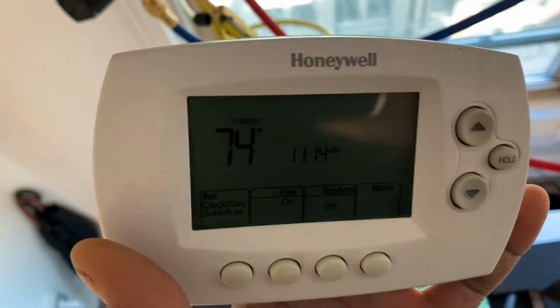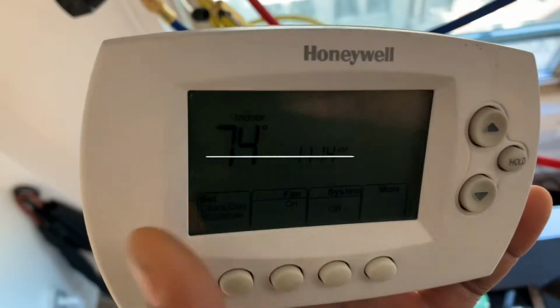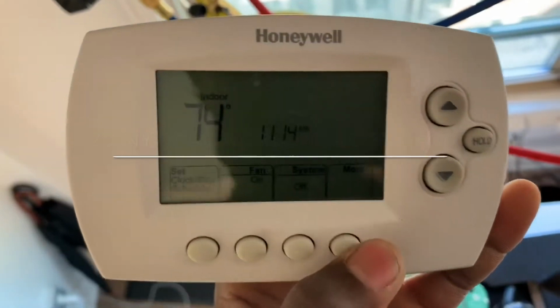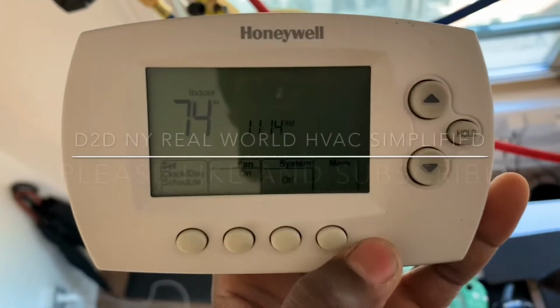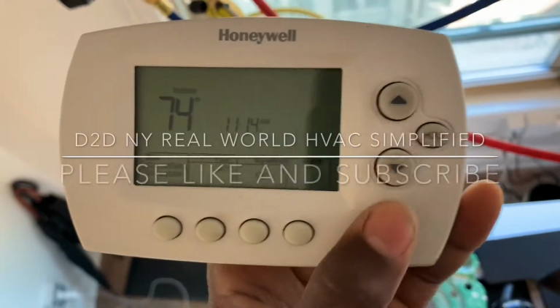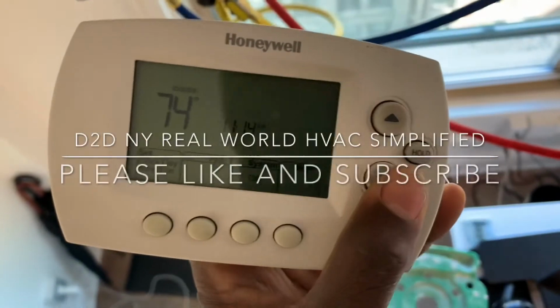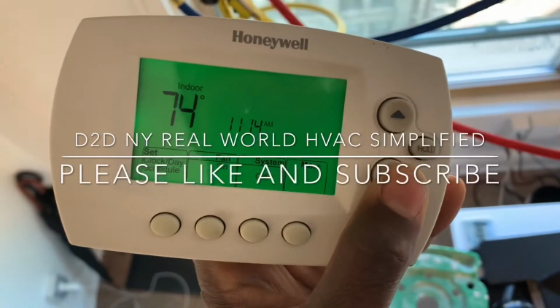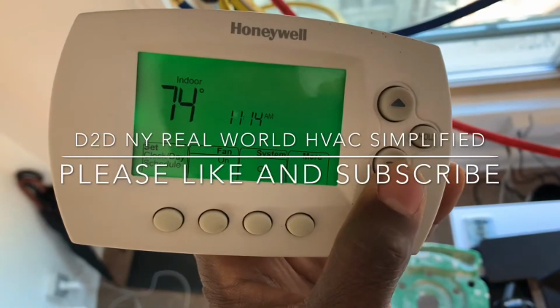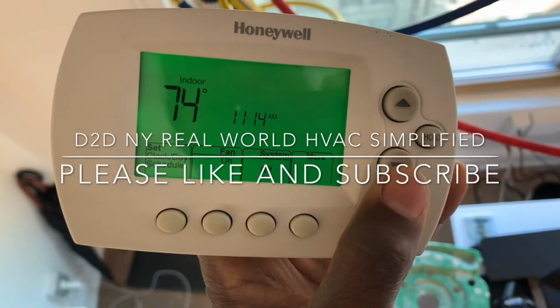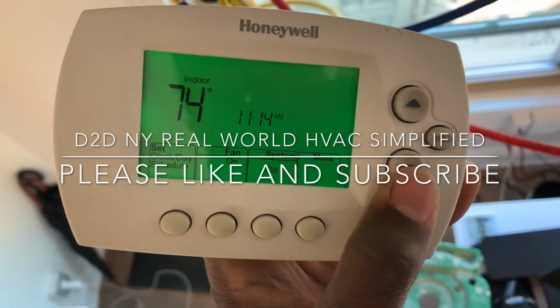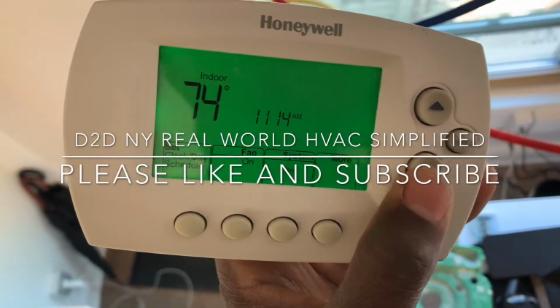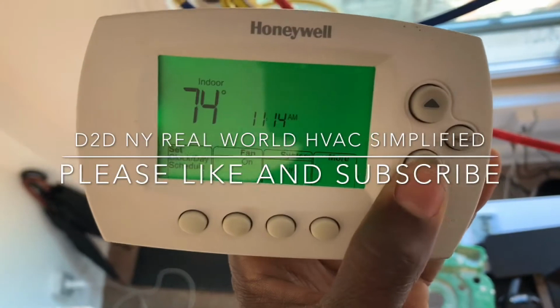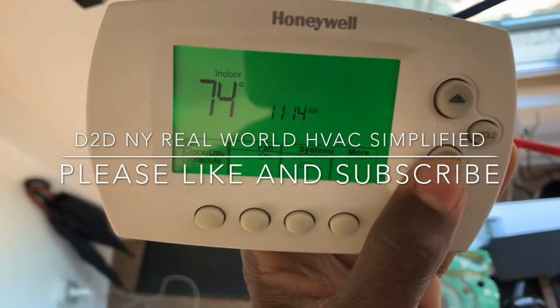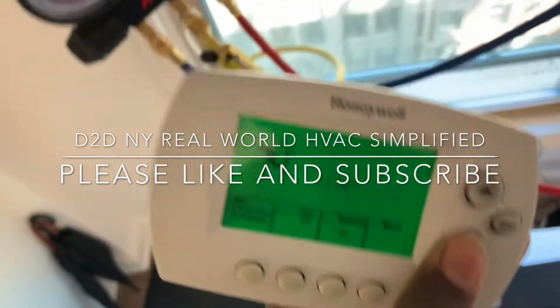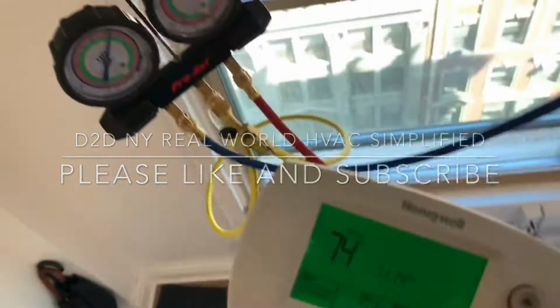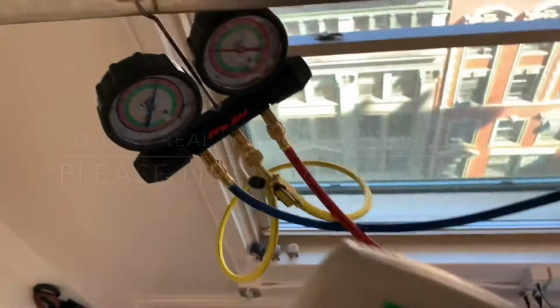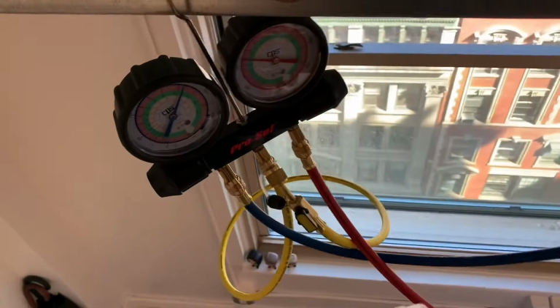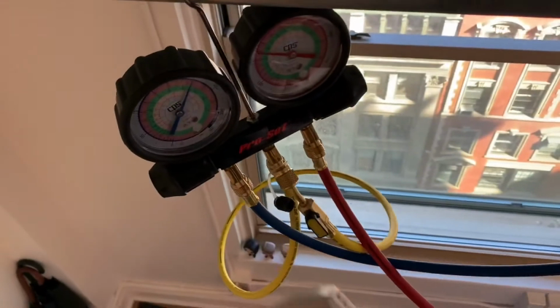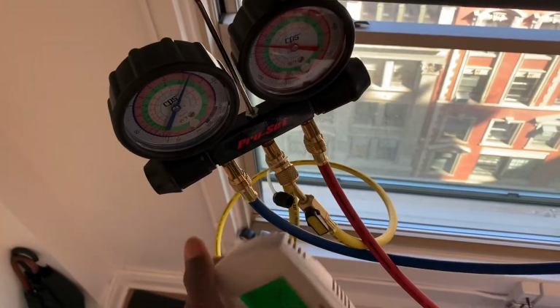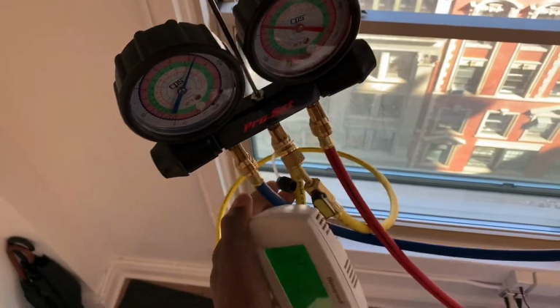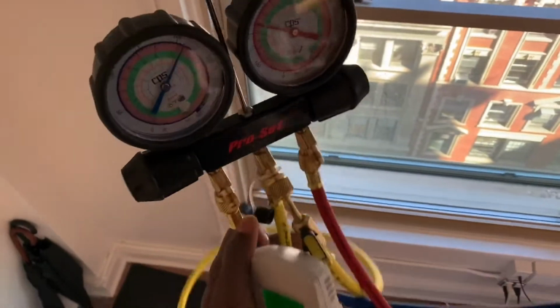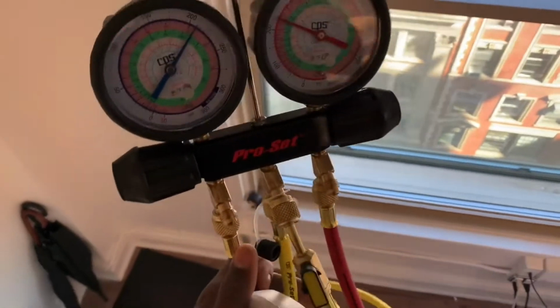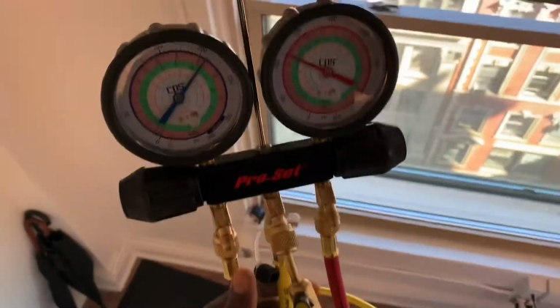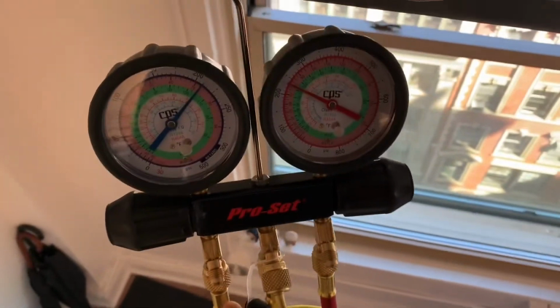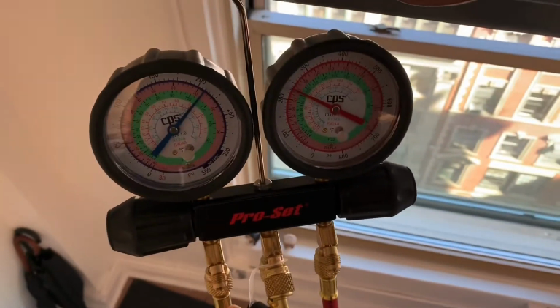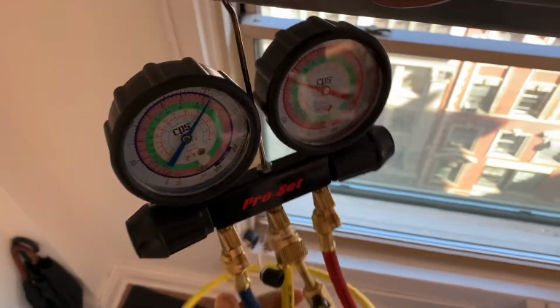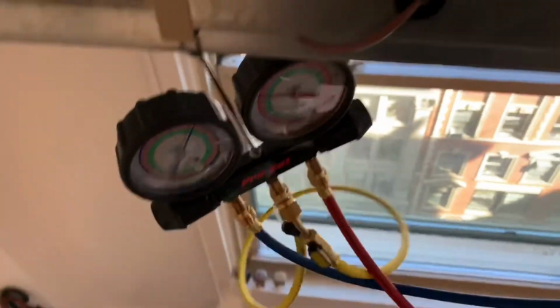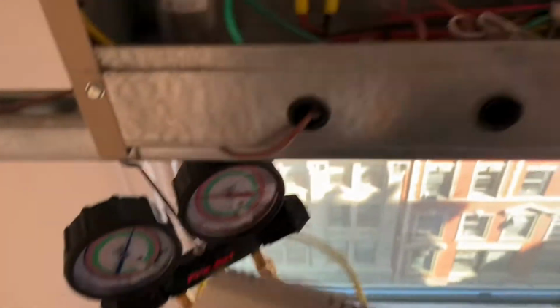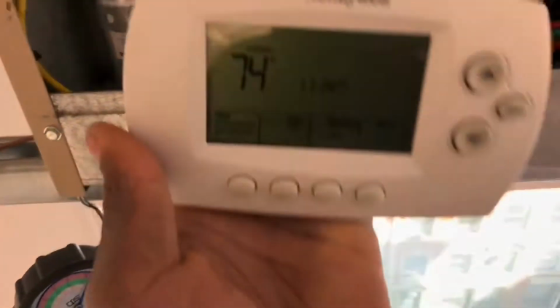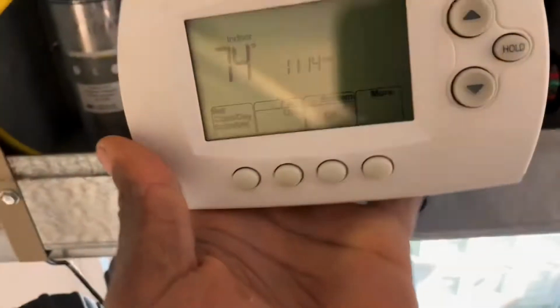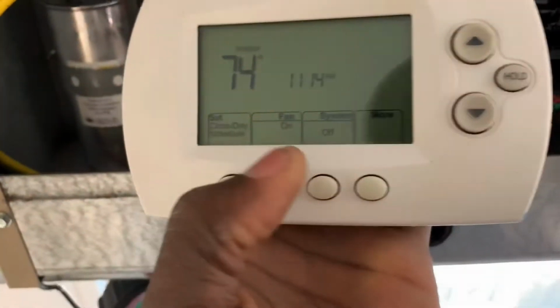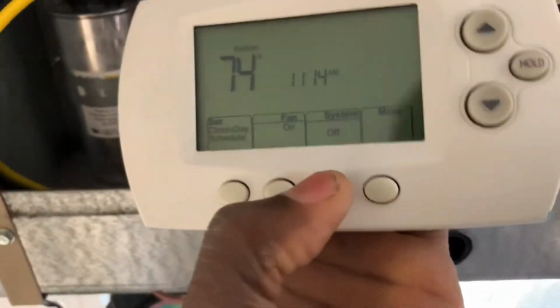2DNY, real-world HVAC simplified. This is another video with the Unwell equipment module interface.